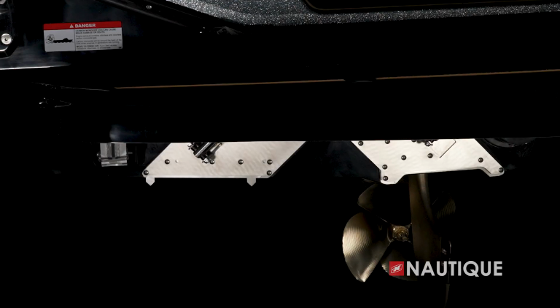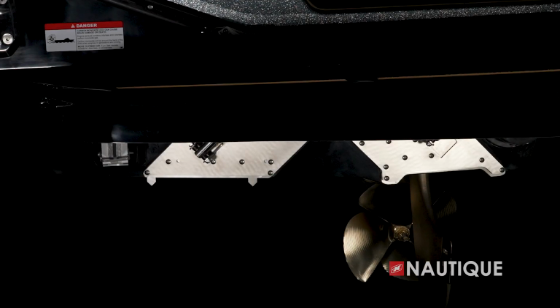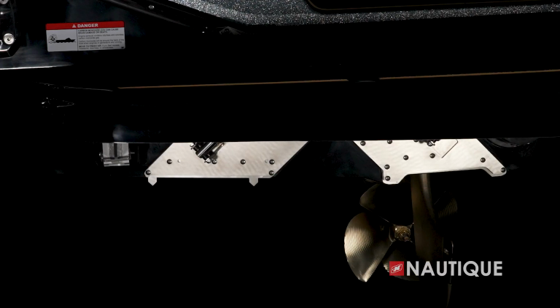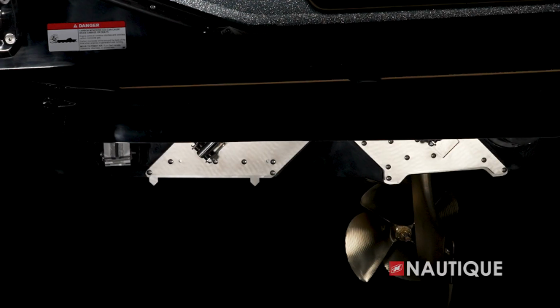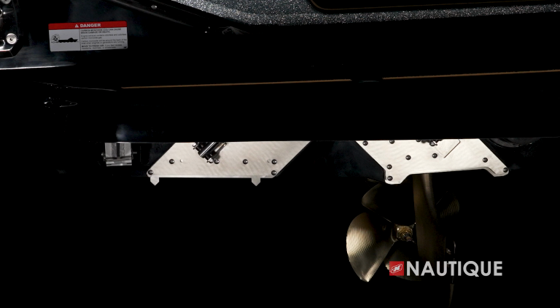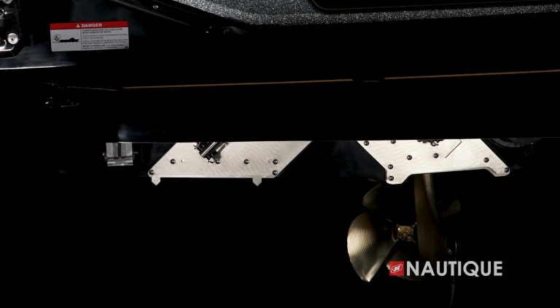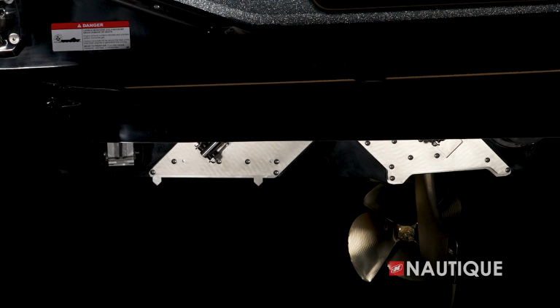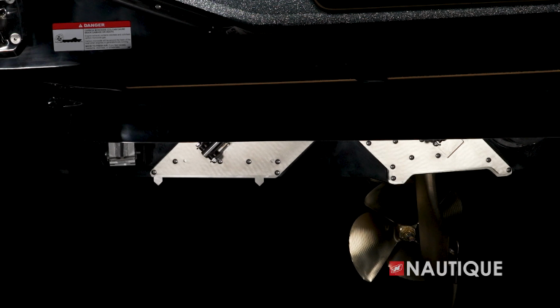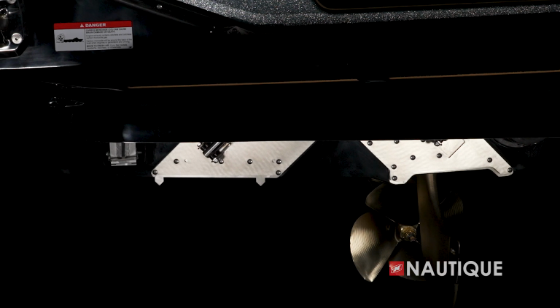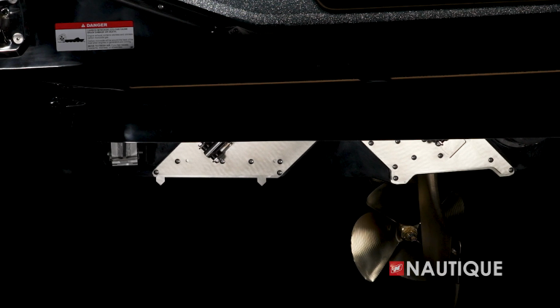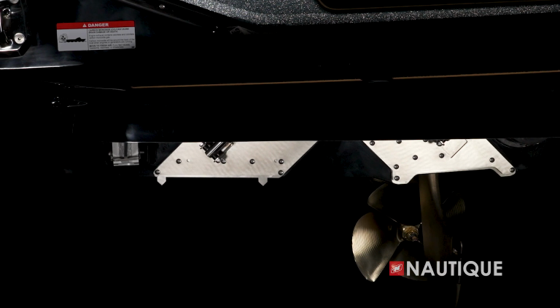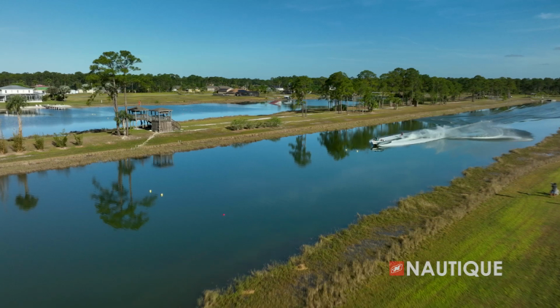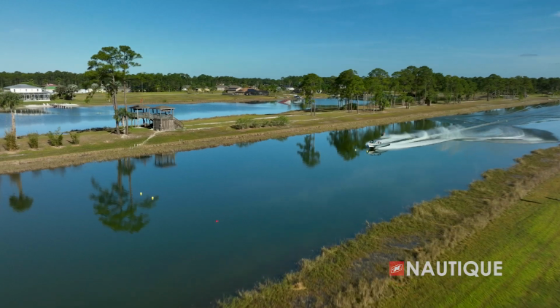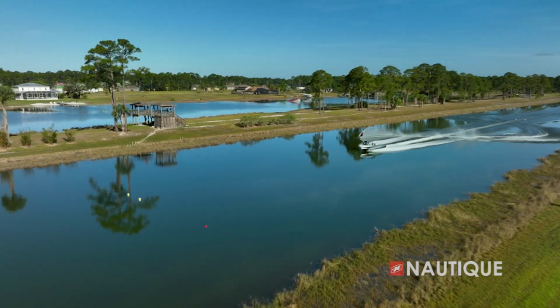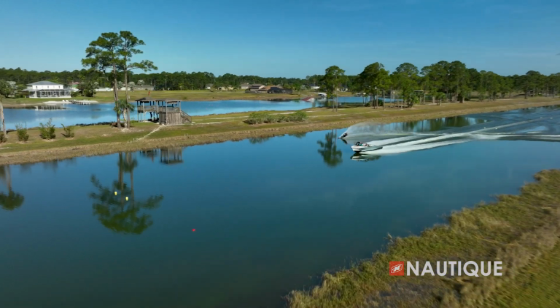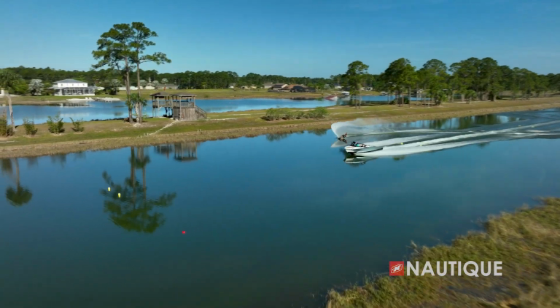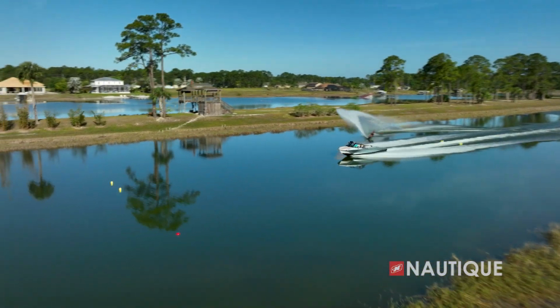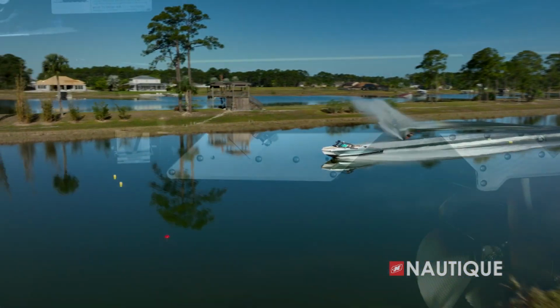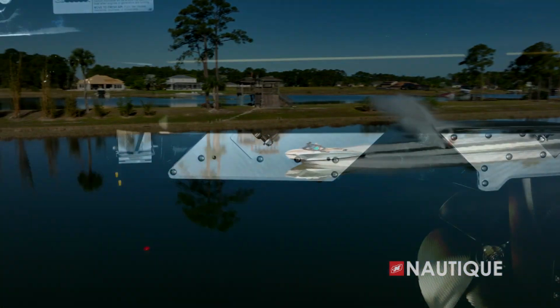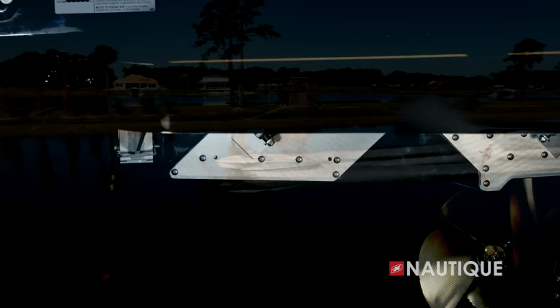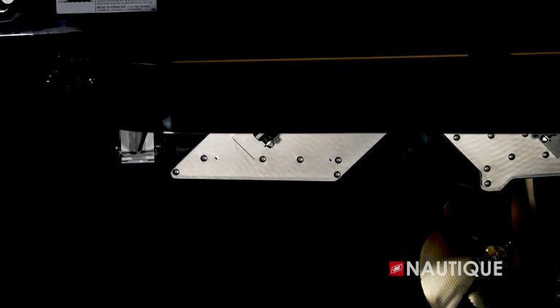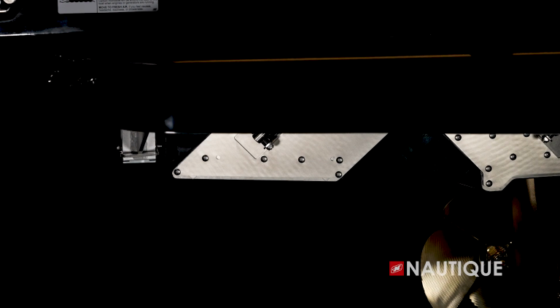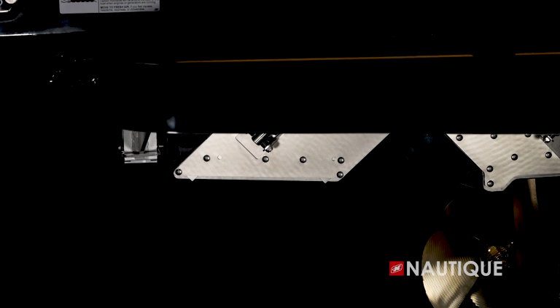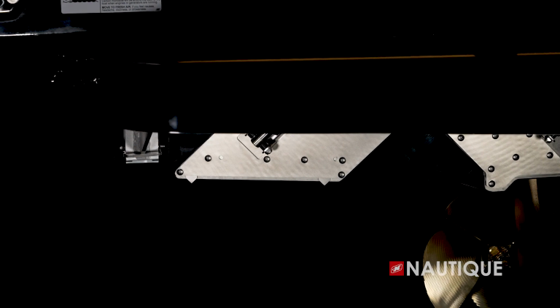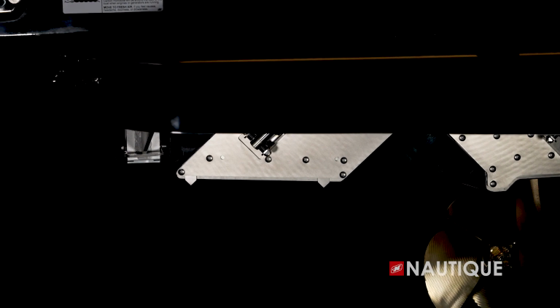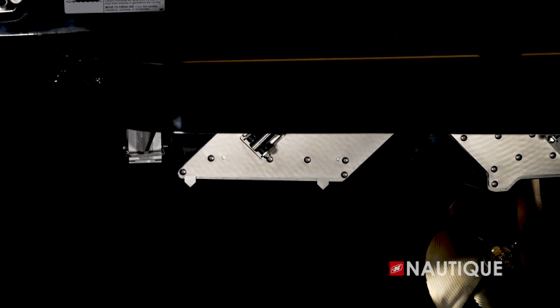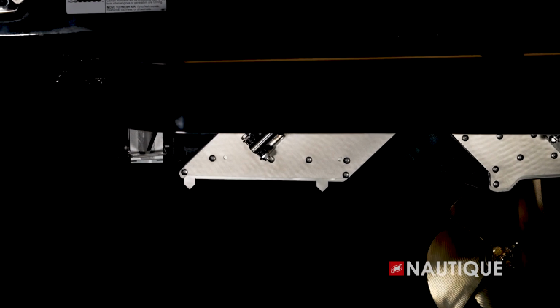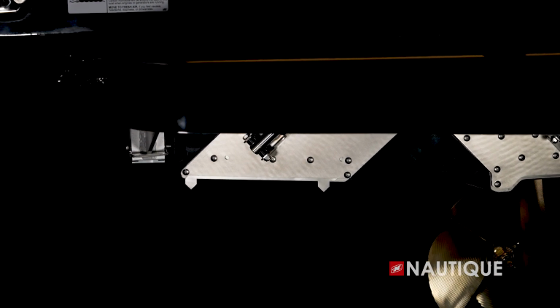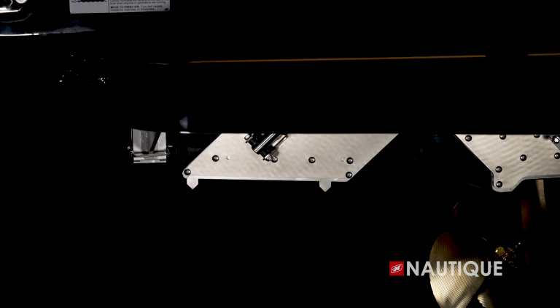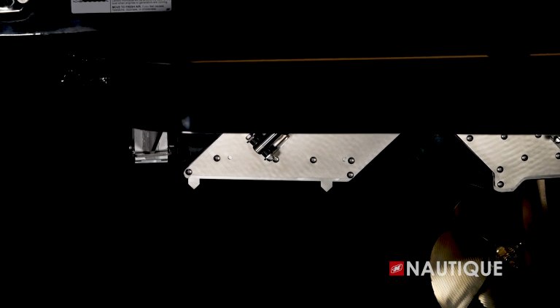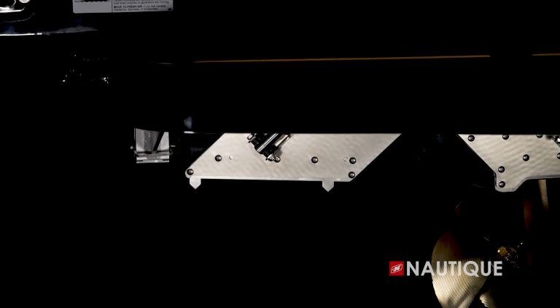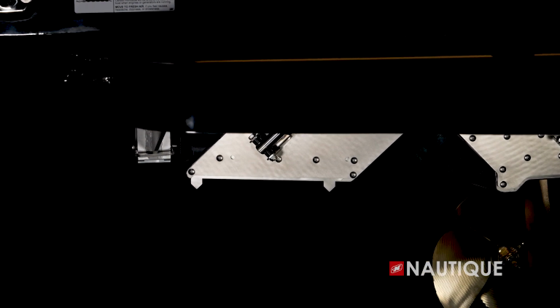The microtuners are small tabs found at the transom of the hull. At specific speeds, they automatically deploy into the water at the transom of the hull and disturb how the water flows behind the boat.